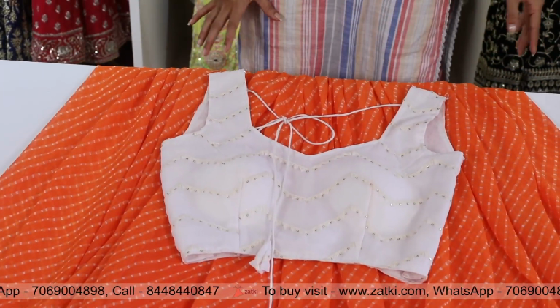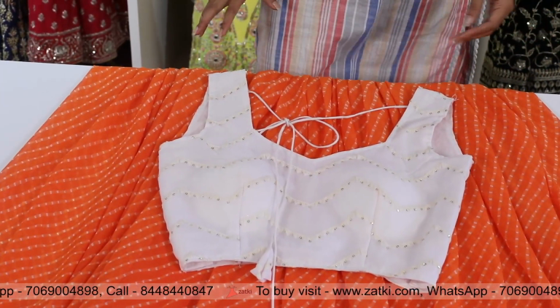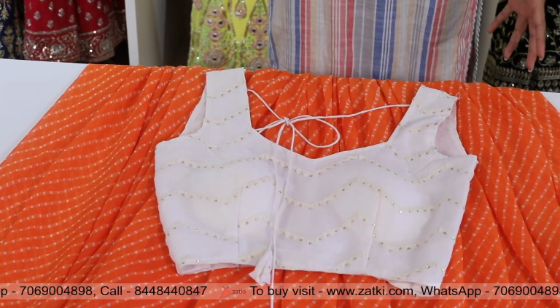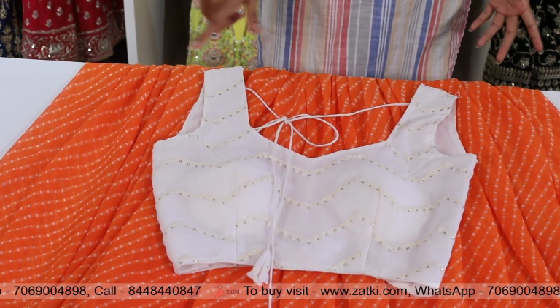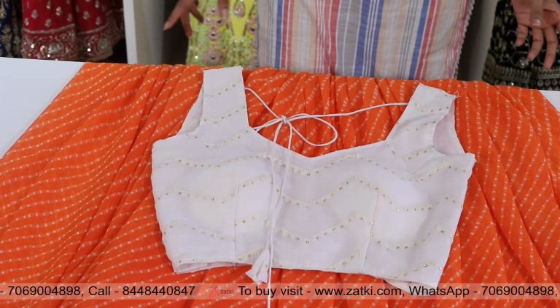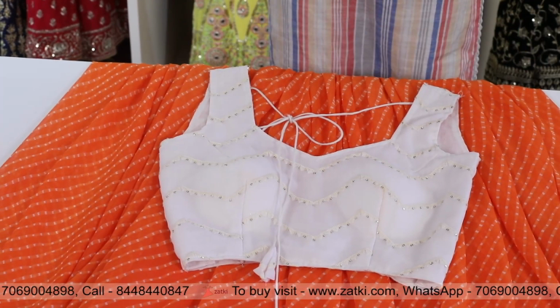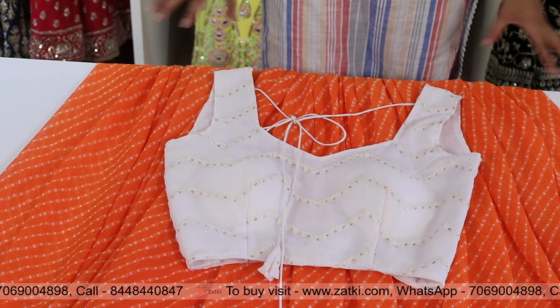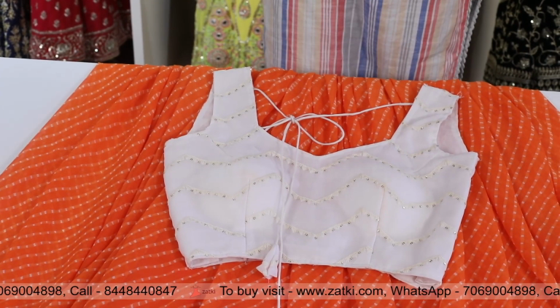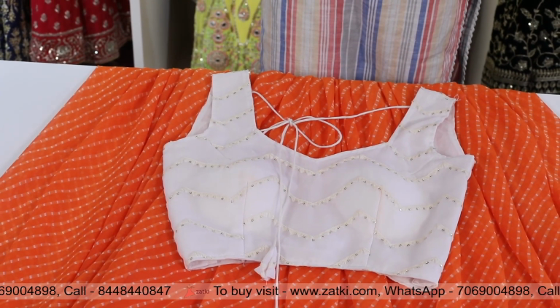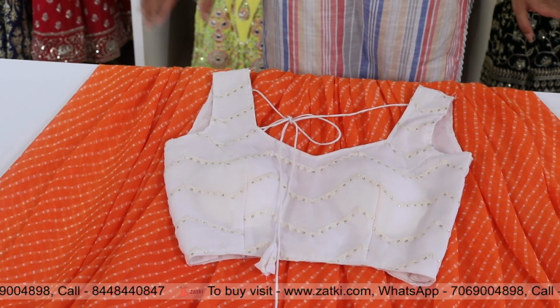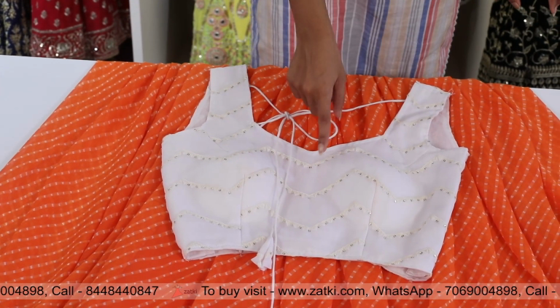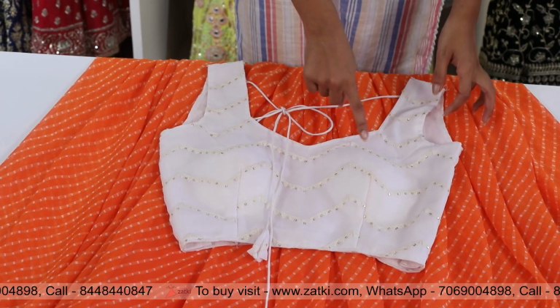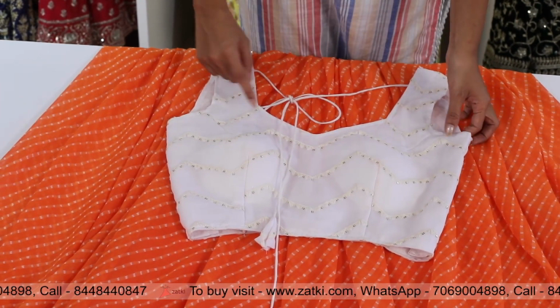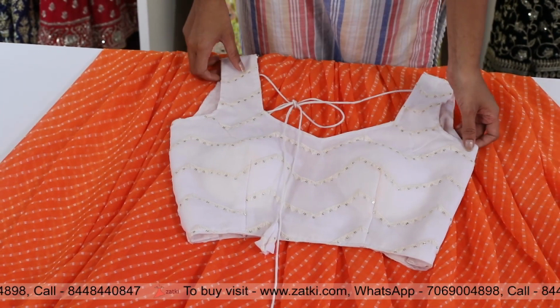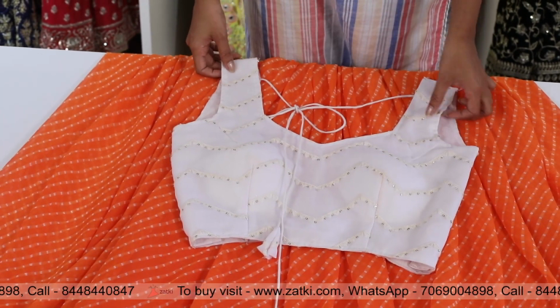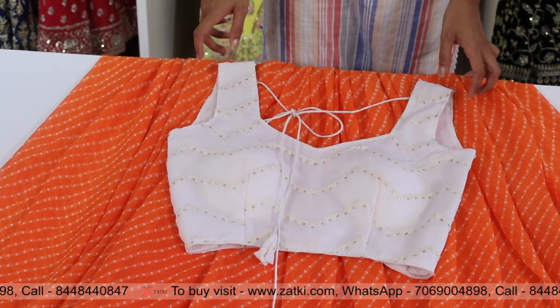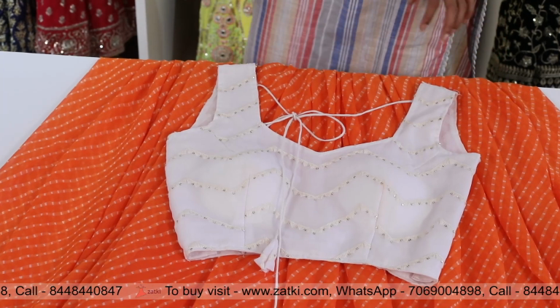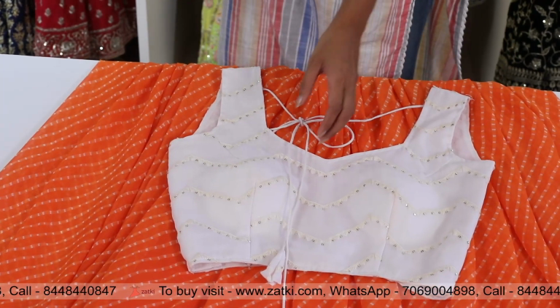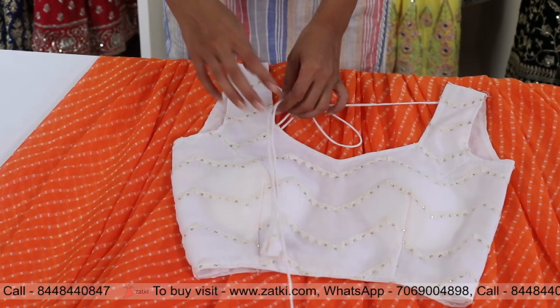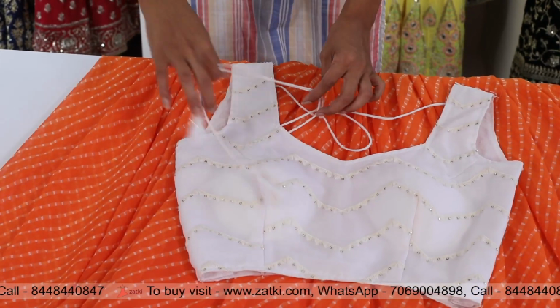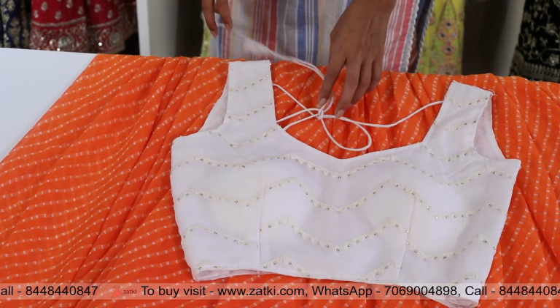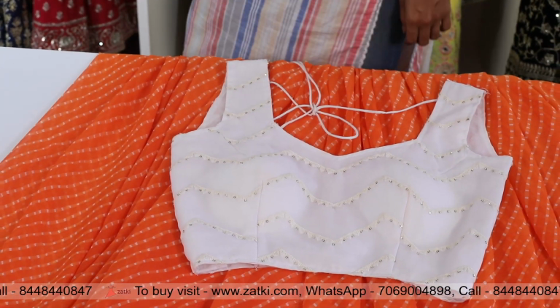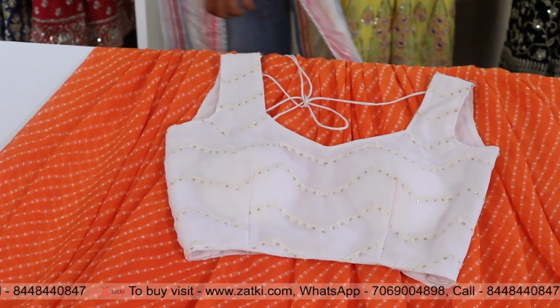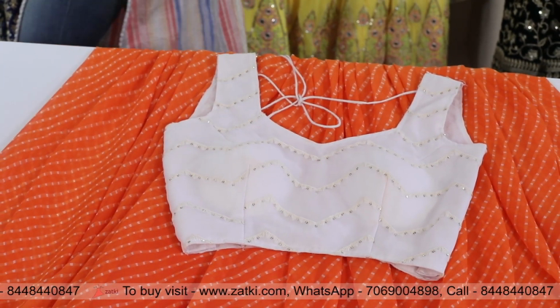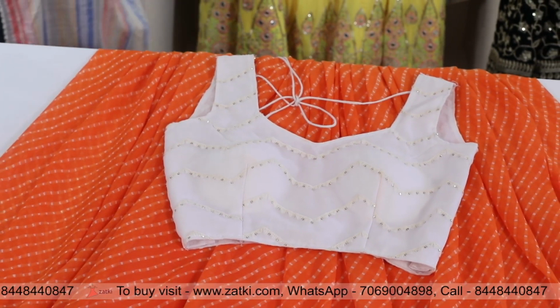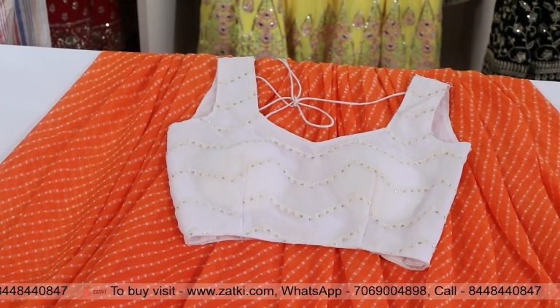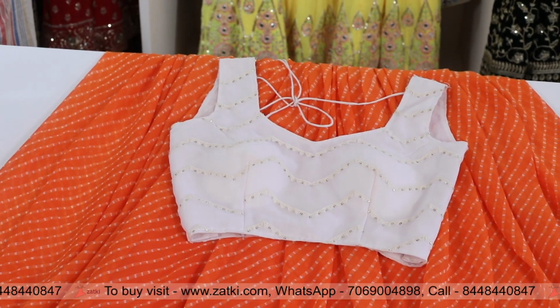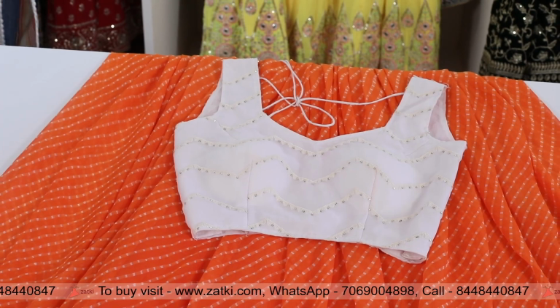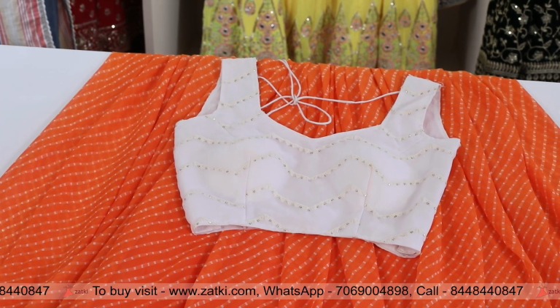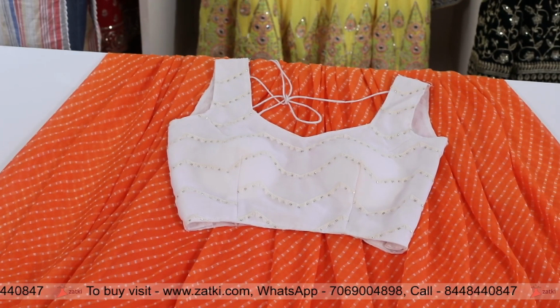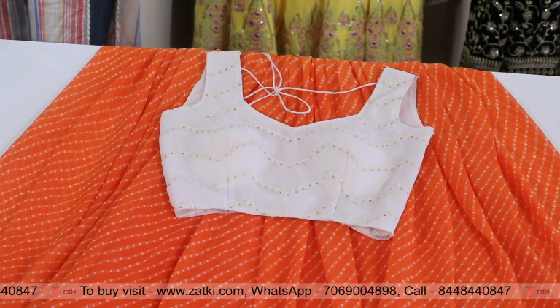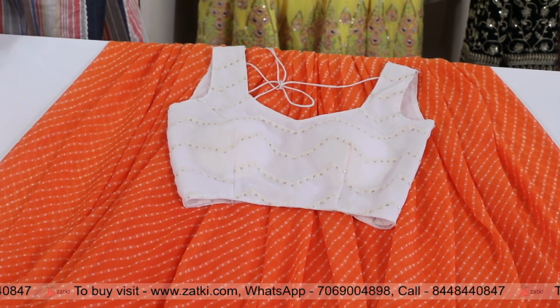So in one outfit you will get a lot of zigzag pattern with embroidery and sequence work. With the white color, you will get the blouse.